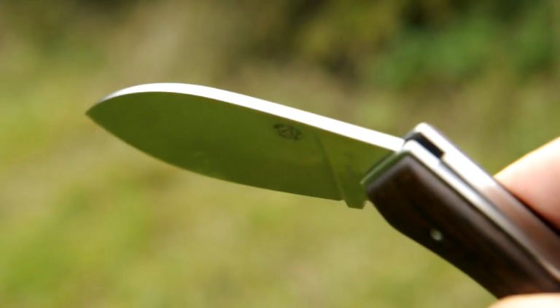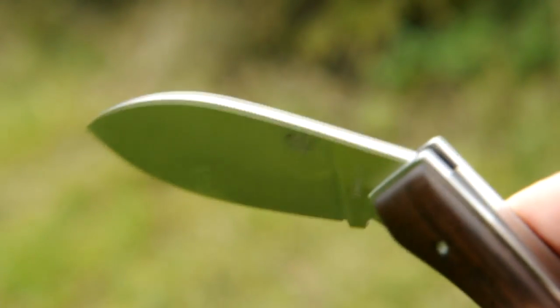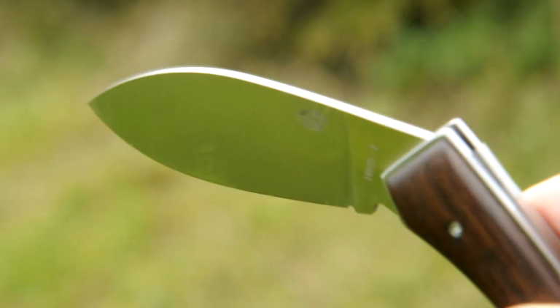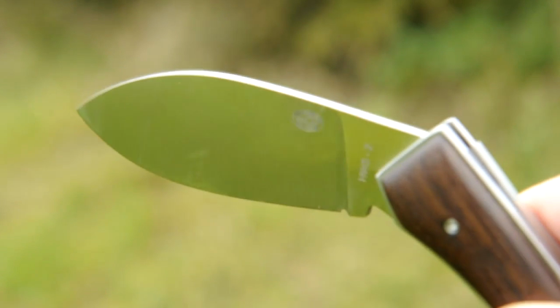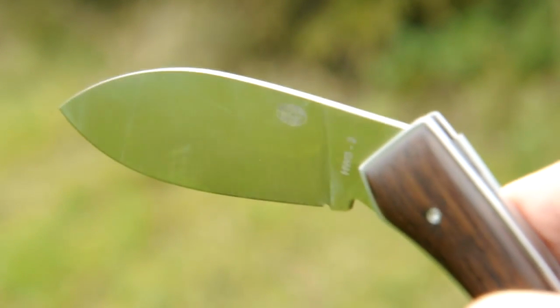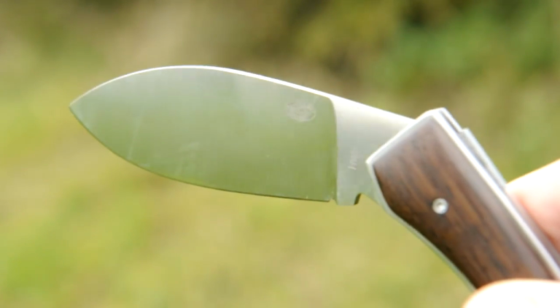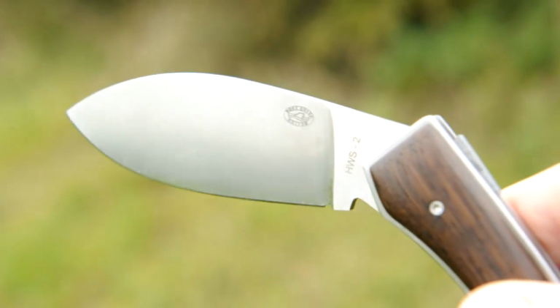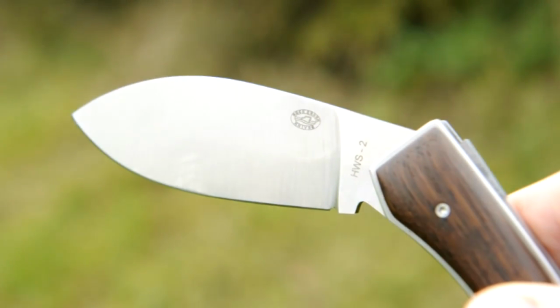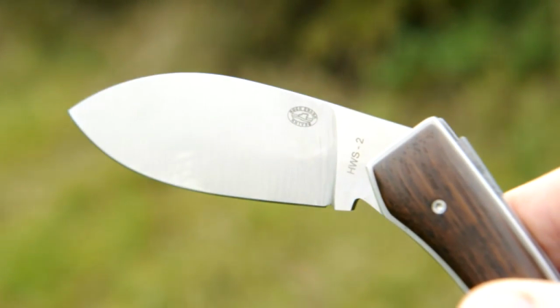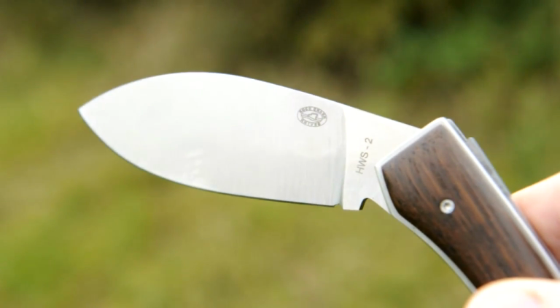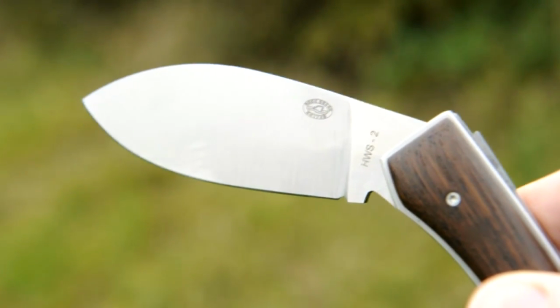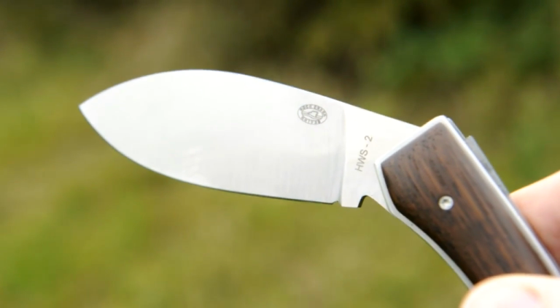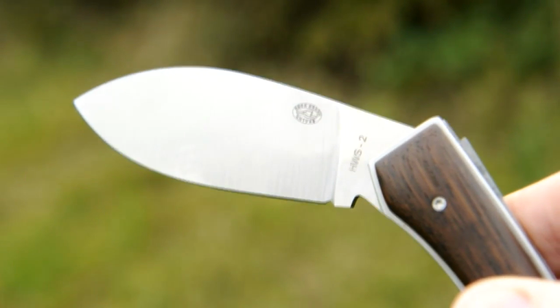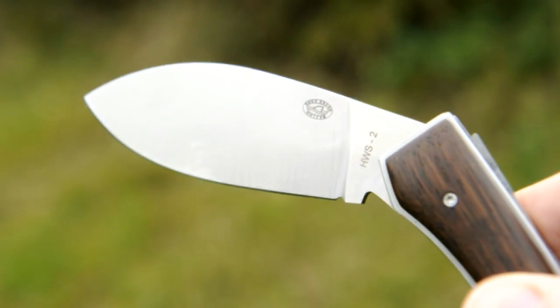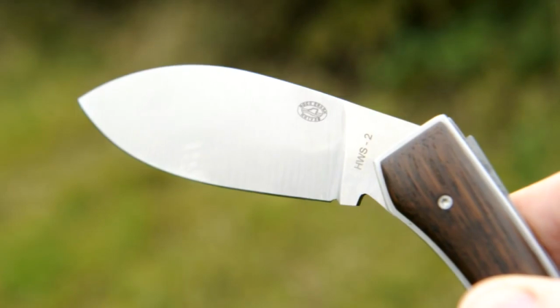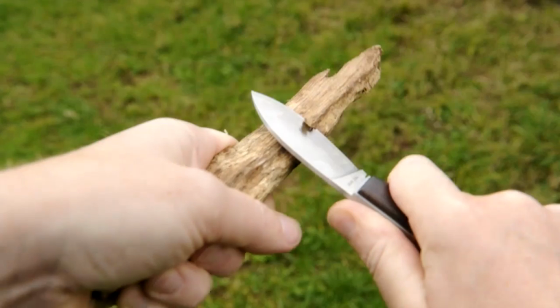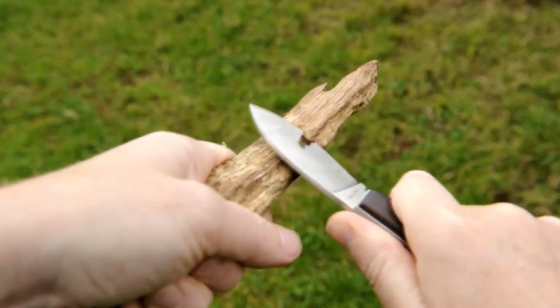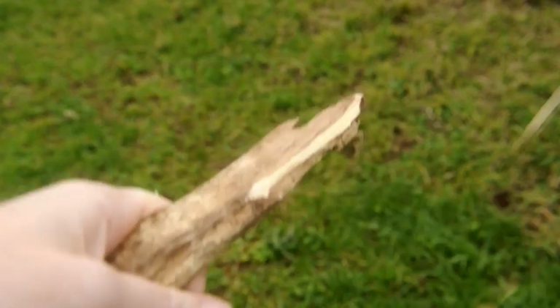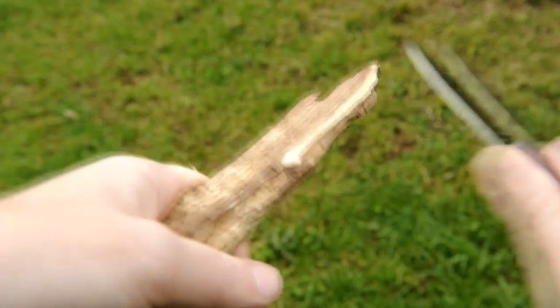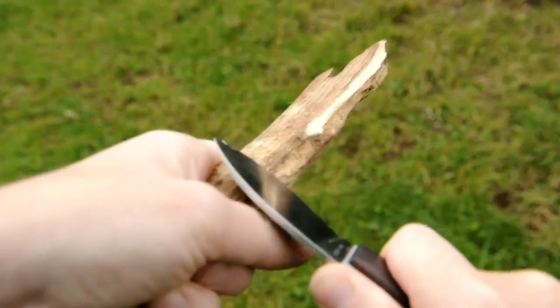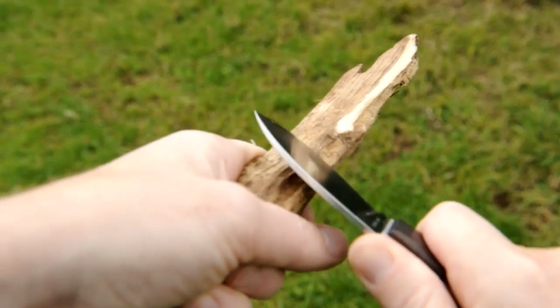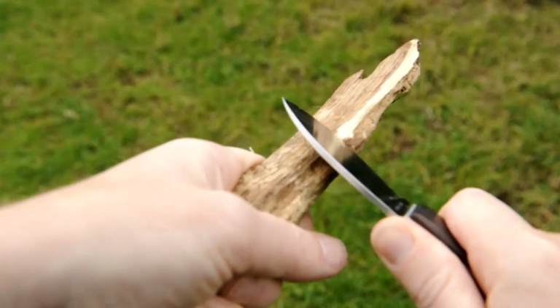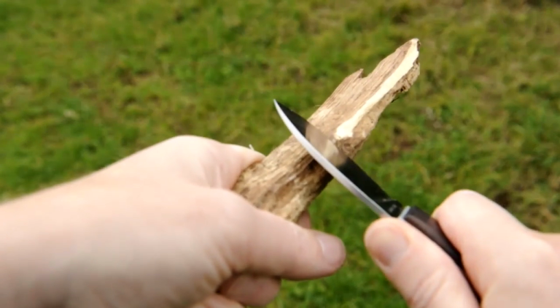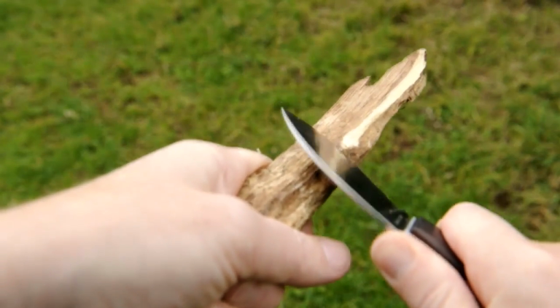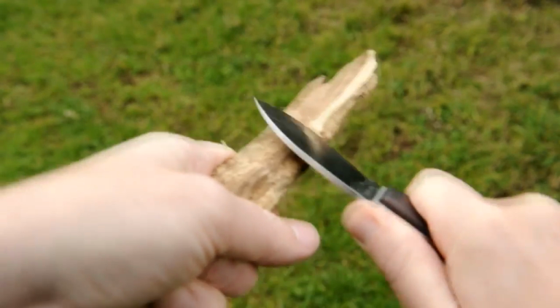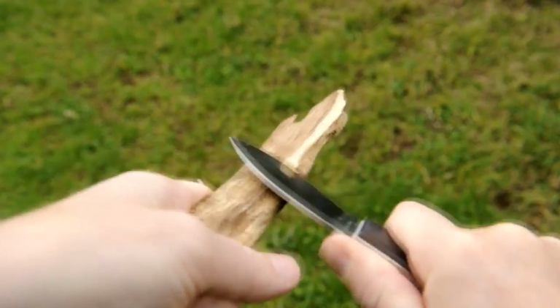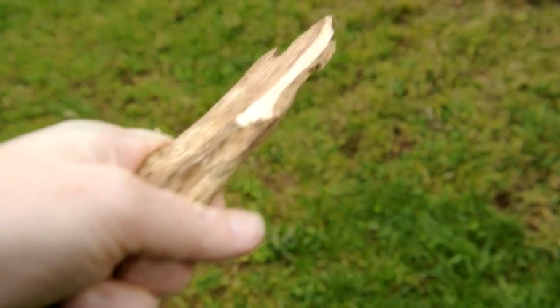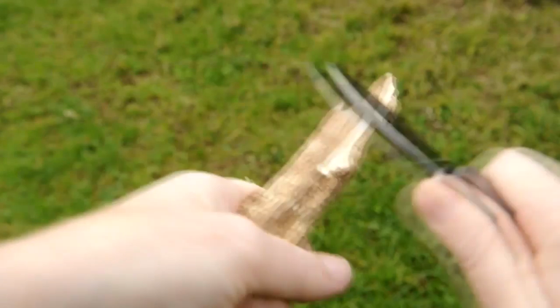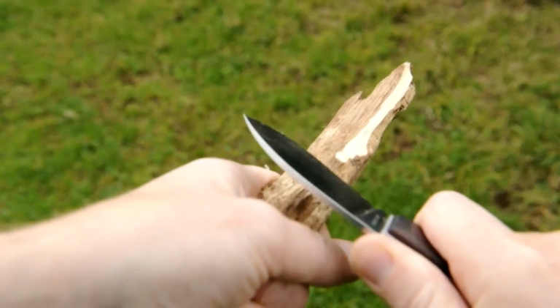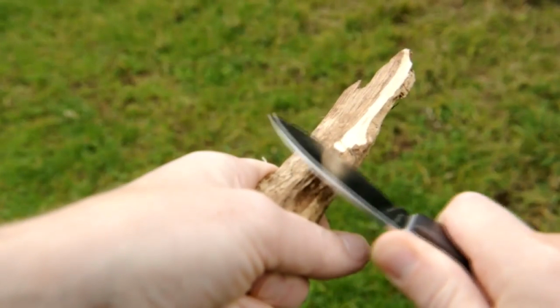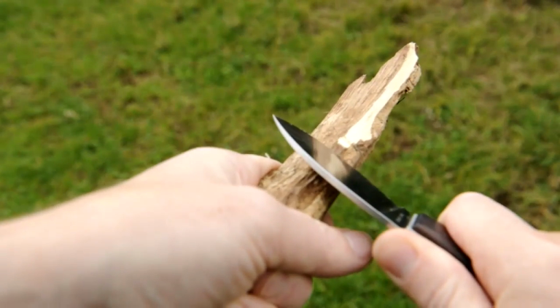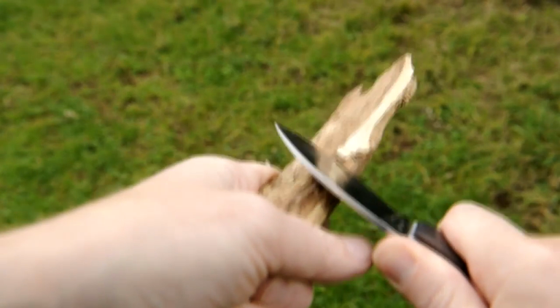It boasts an edge hardness of 58 to 60 HRC on the Rockwell scale, which means it's pretty tough for most jobs and will hold its edge very well. And it's certainly been up to the treatment I've given it — chopping away vegetation when out in the field, breasting woodies and unzipping punnies.